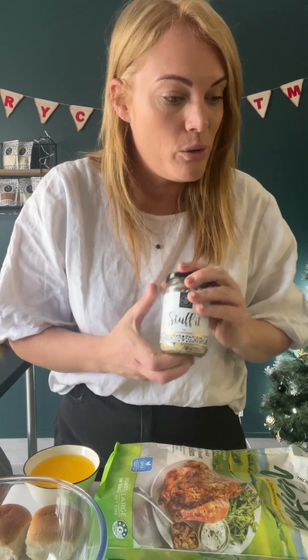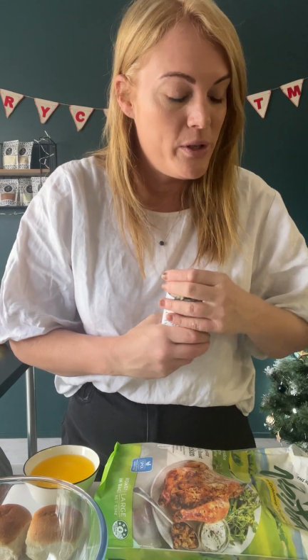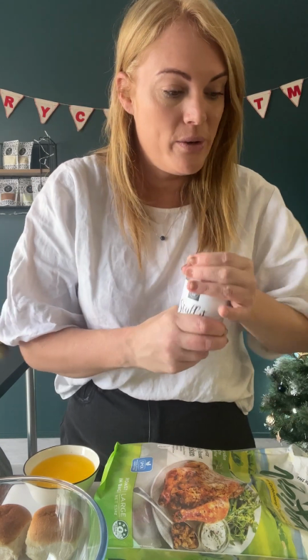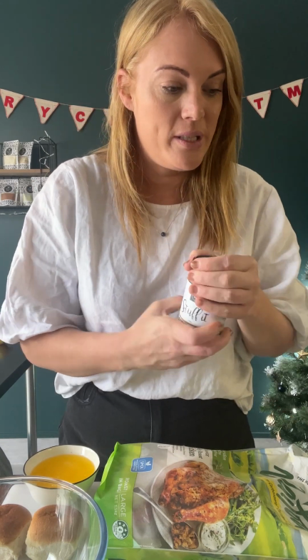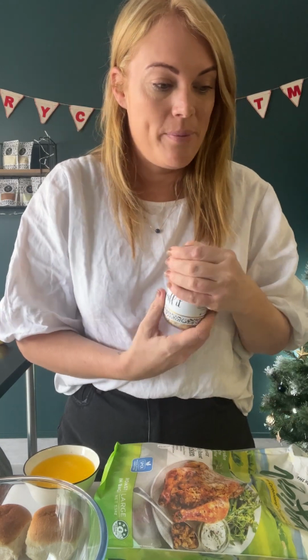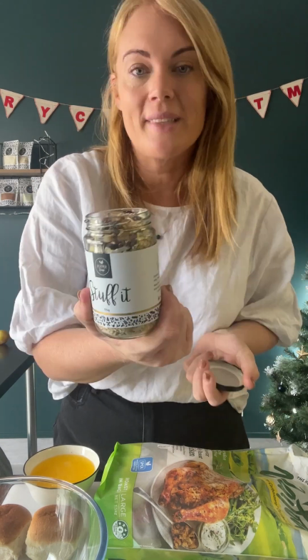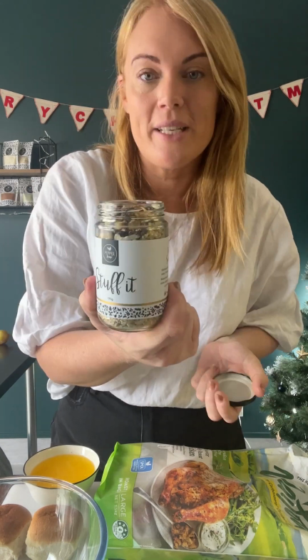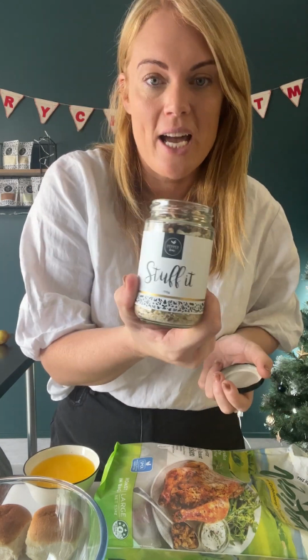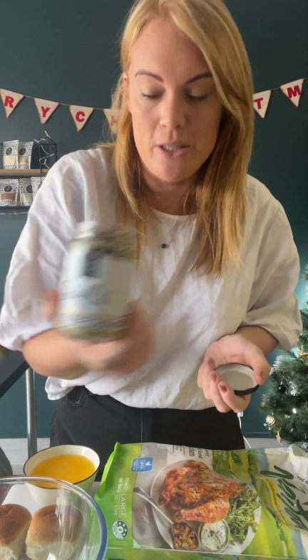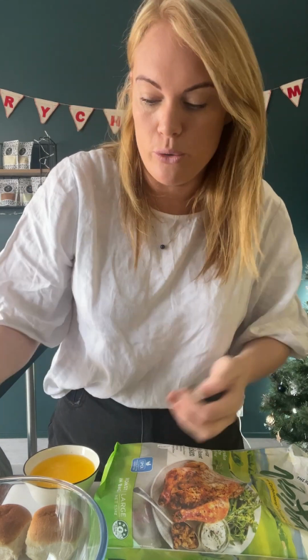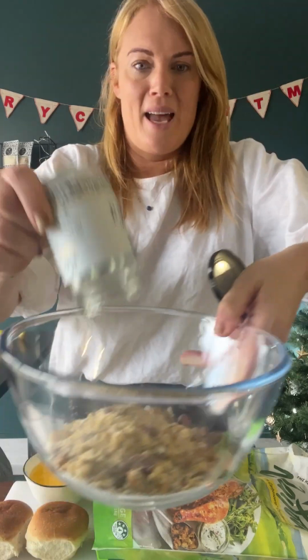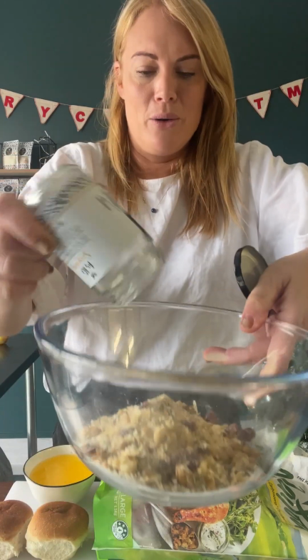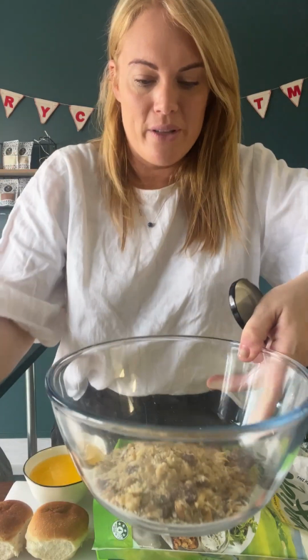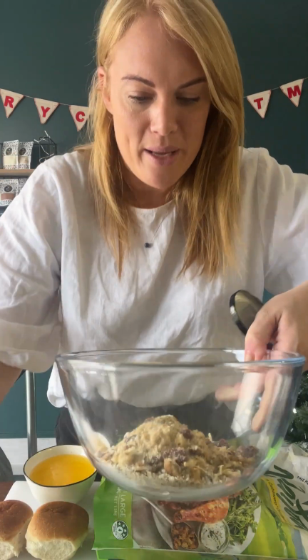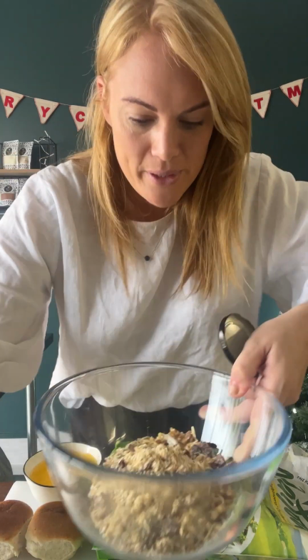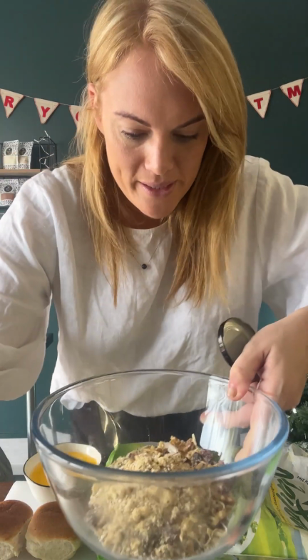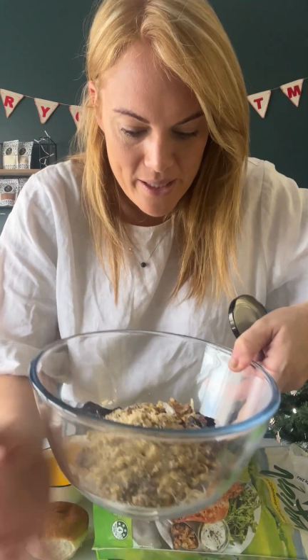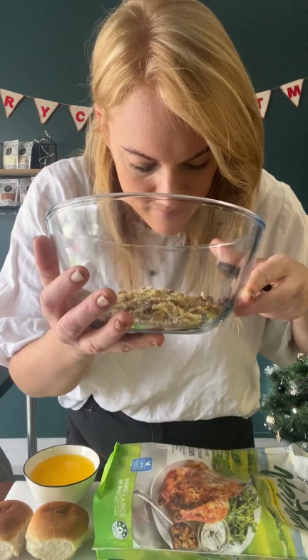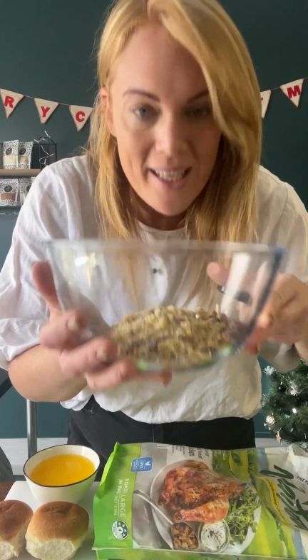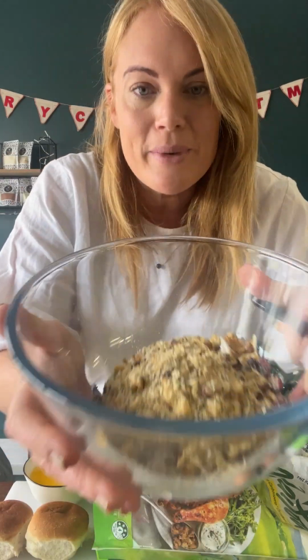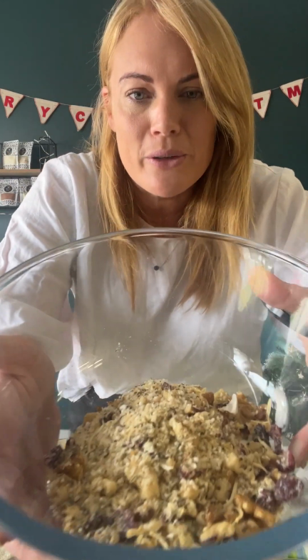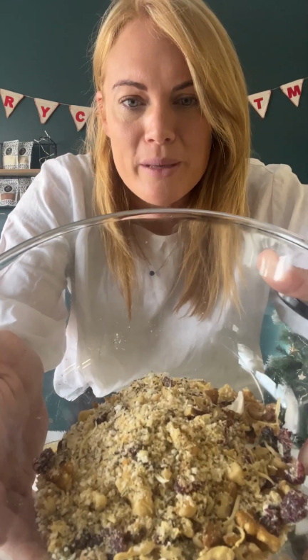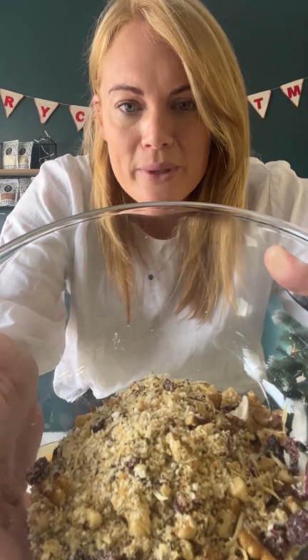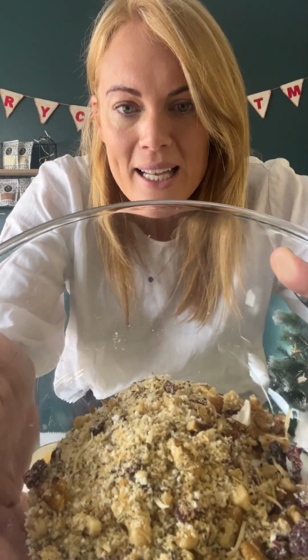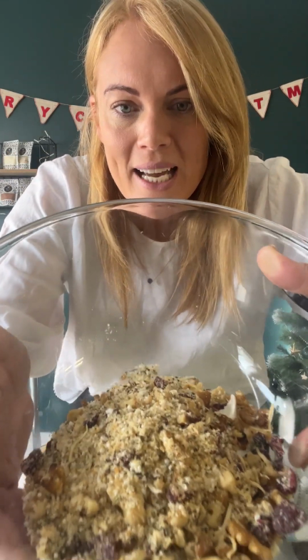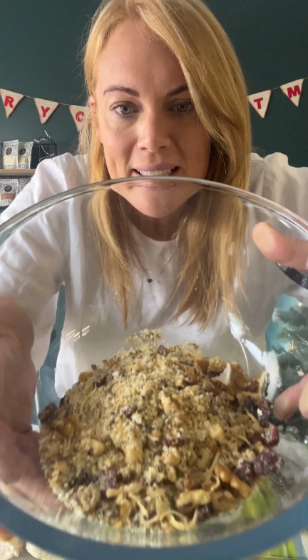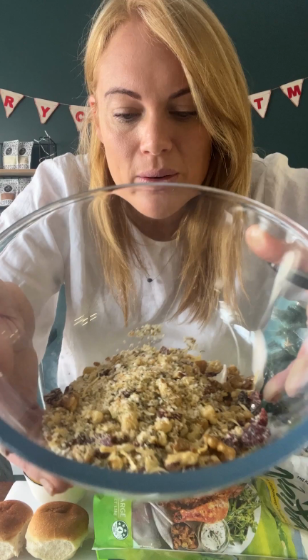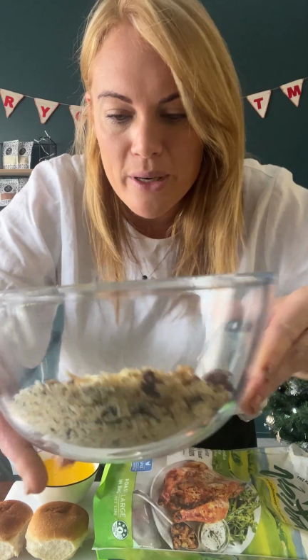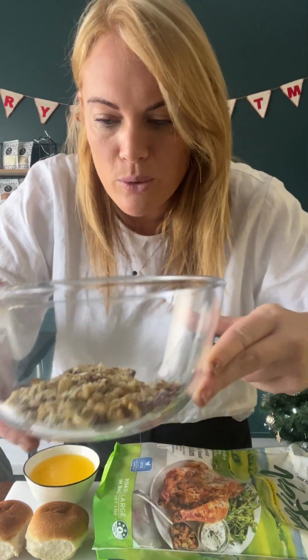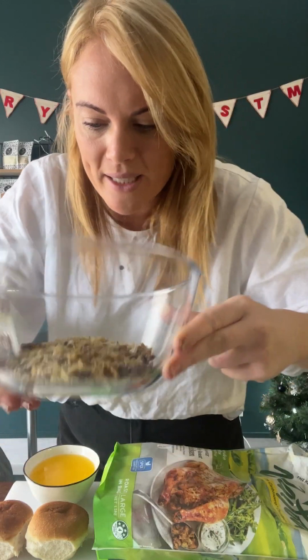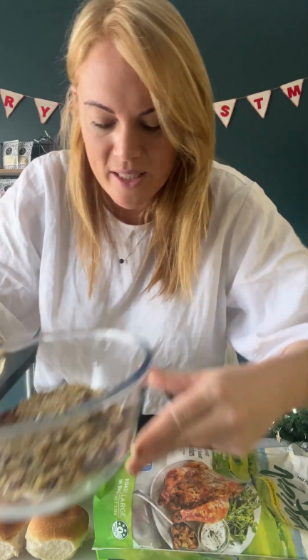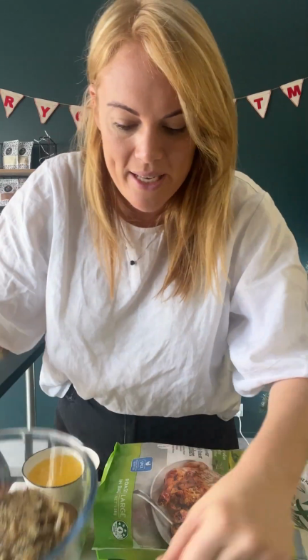So what you want to do is start by emptying the jar into a bowl. Look at that — absolutely stunning. Smells incredible. Garlic, onion, cranberry, walnut, spices.